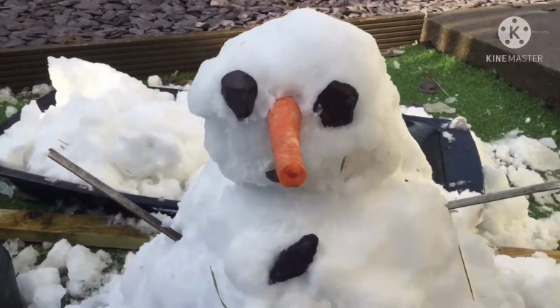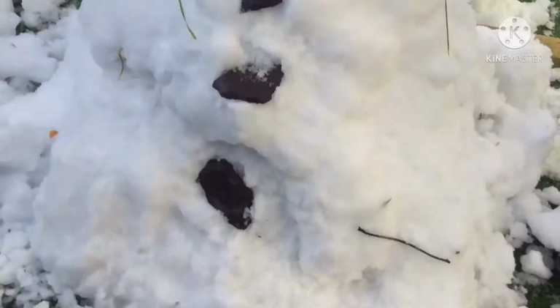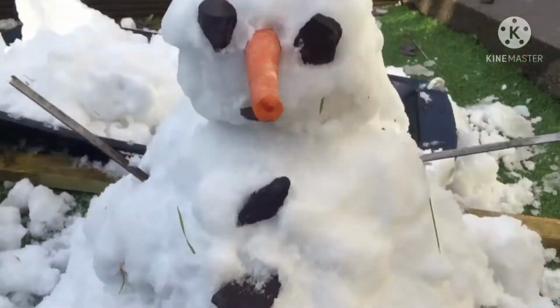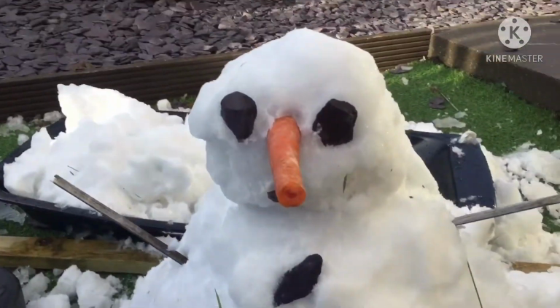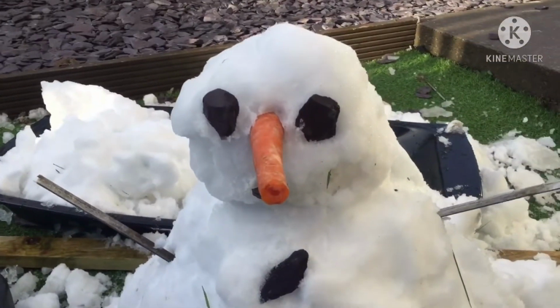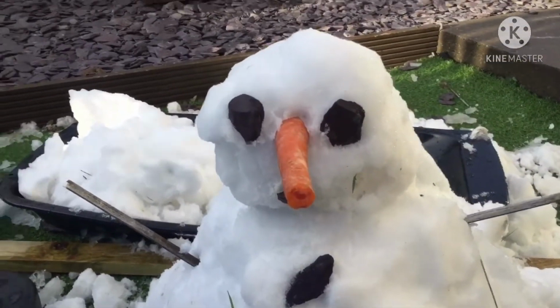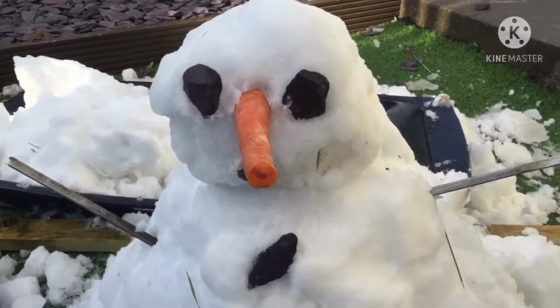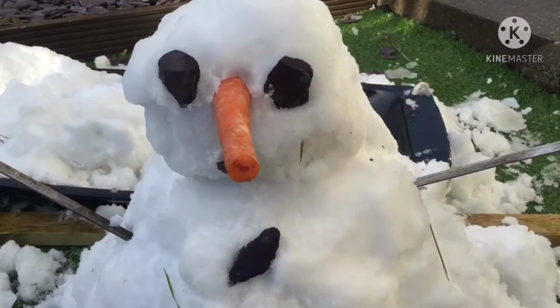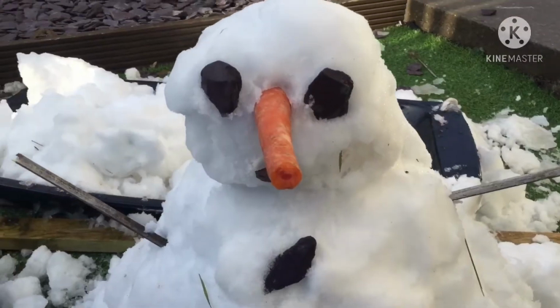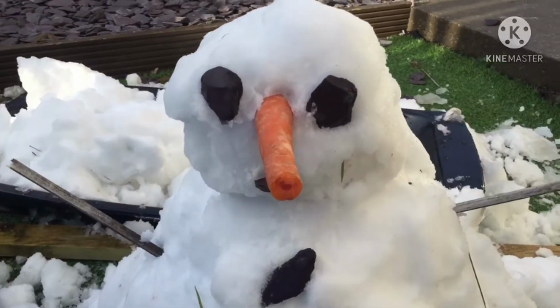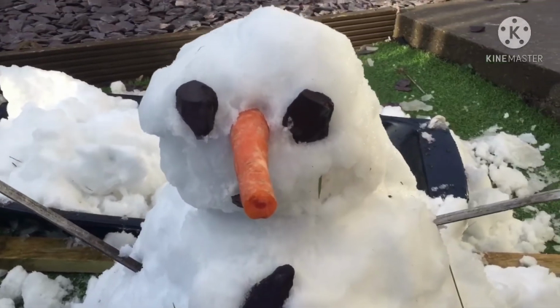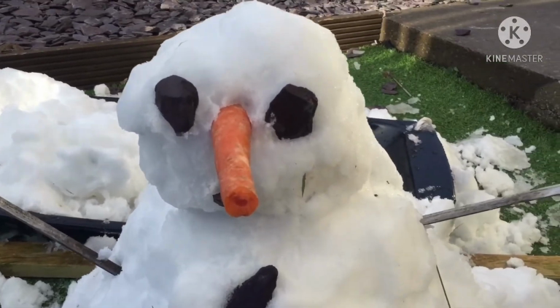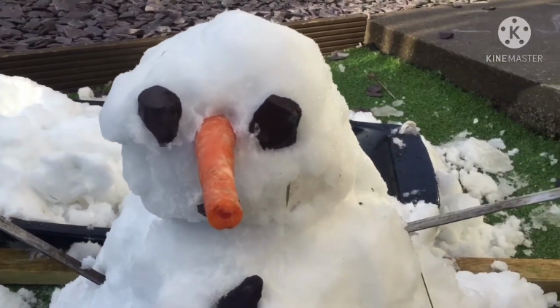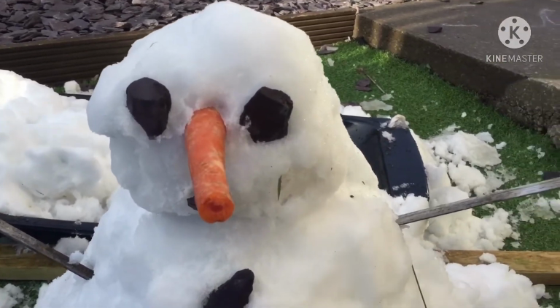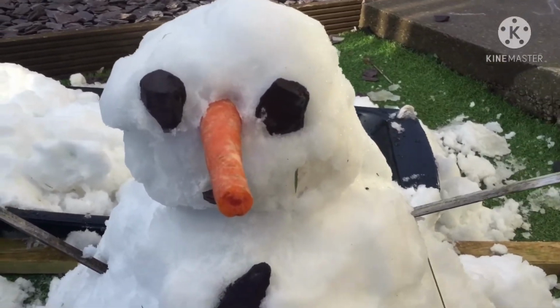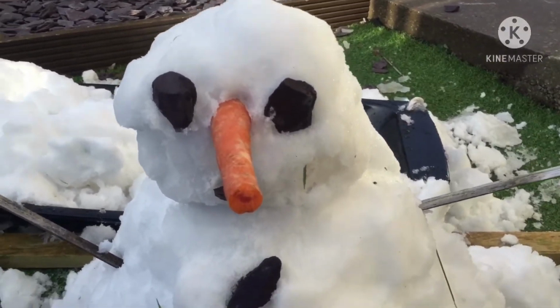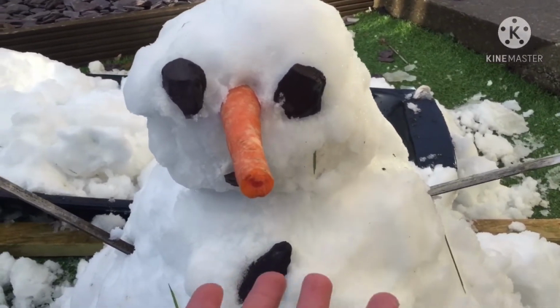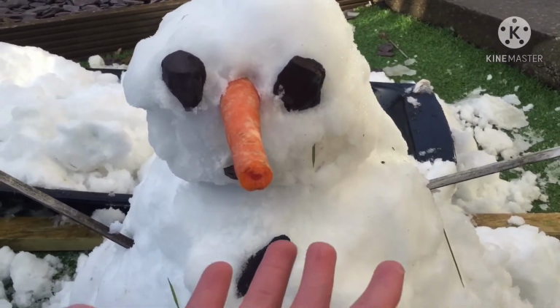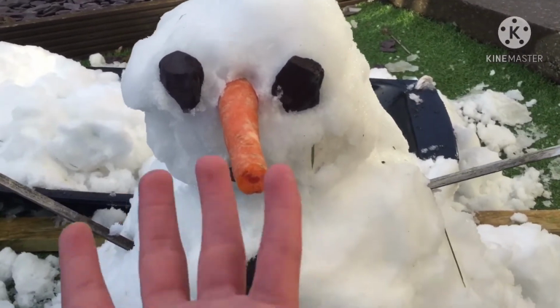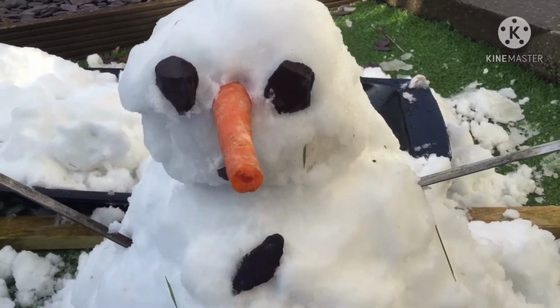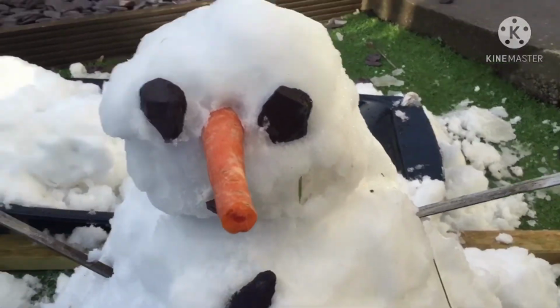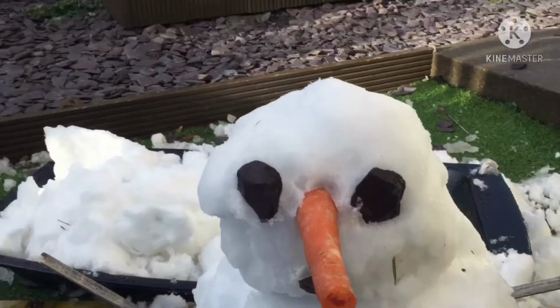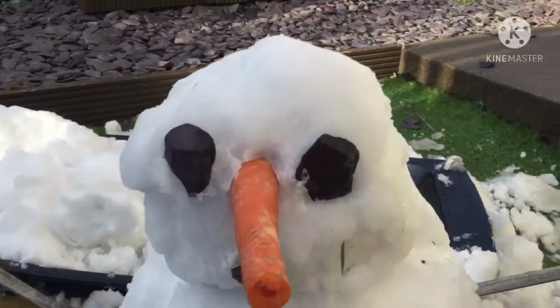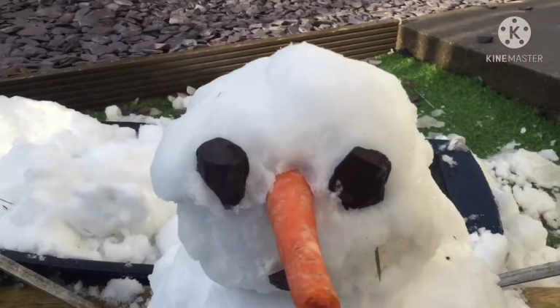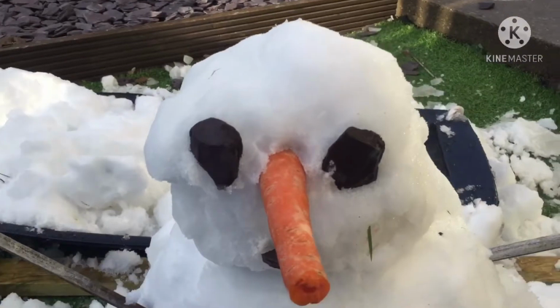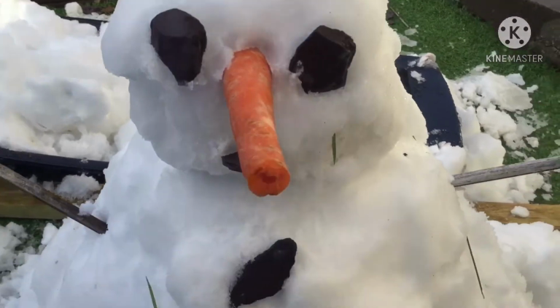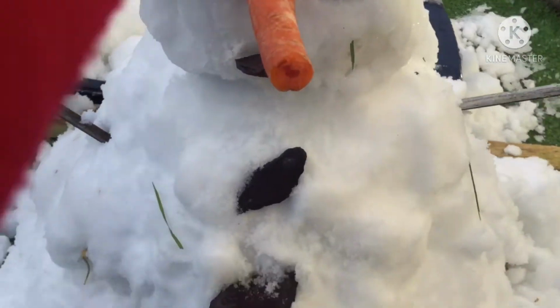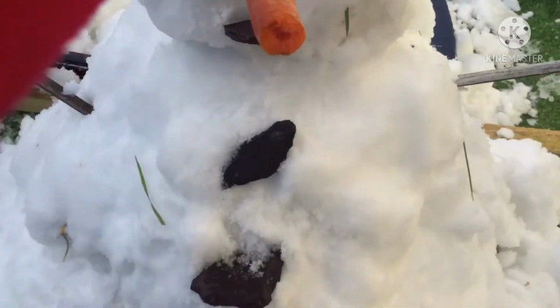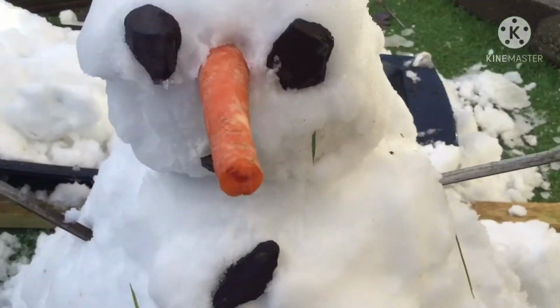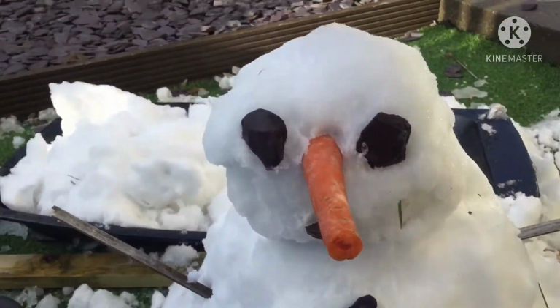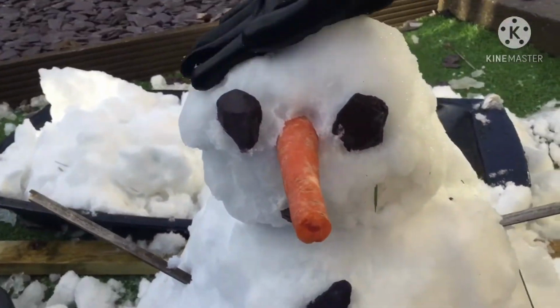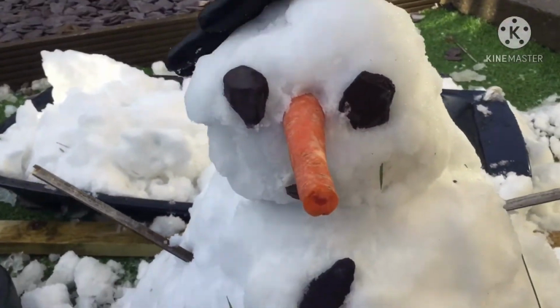He's probably gonna melt in like two days, or maybe even one day. Say bye to Bob. He's going tomorrow. RIP Bob 2021-2021.